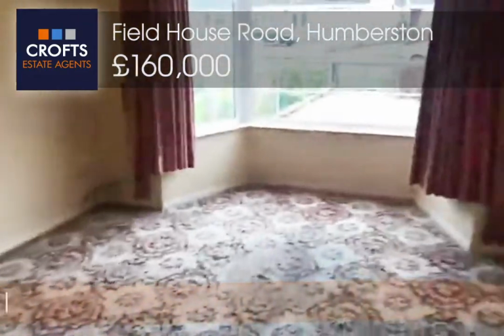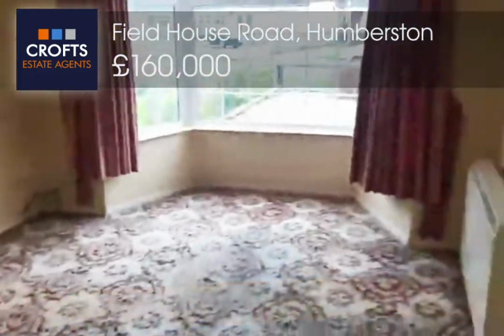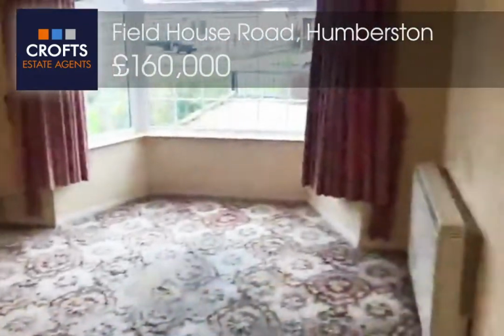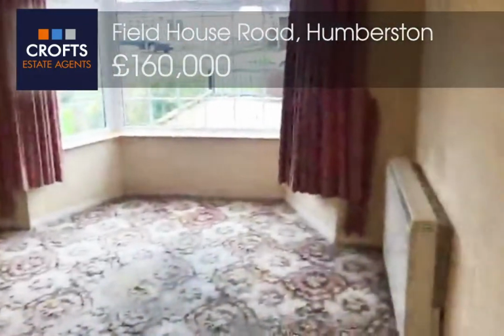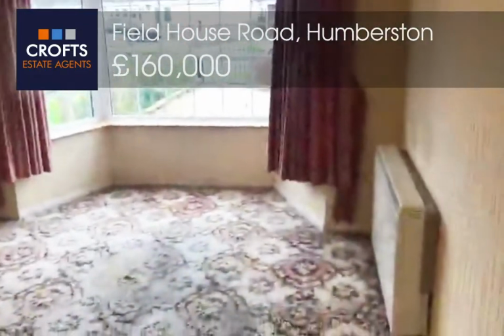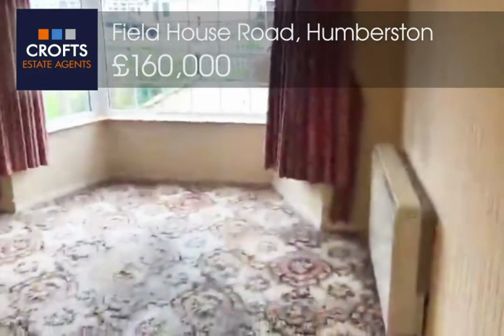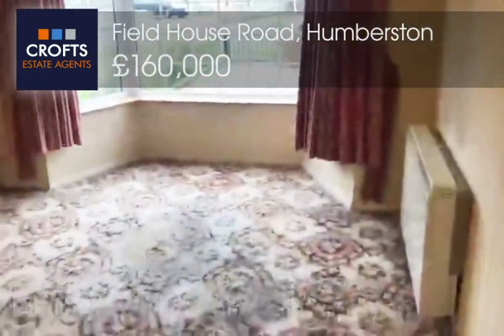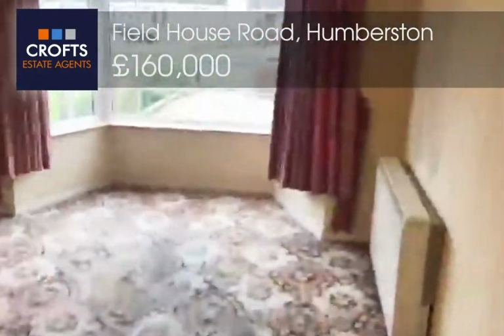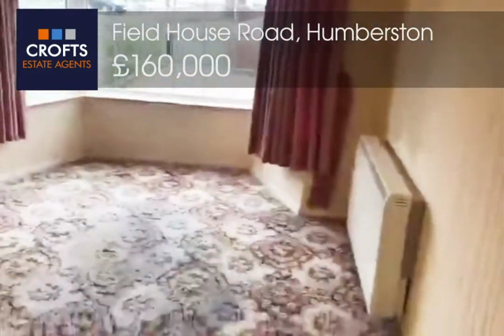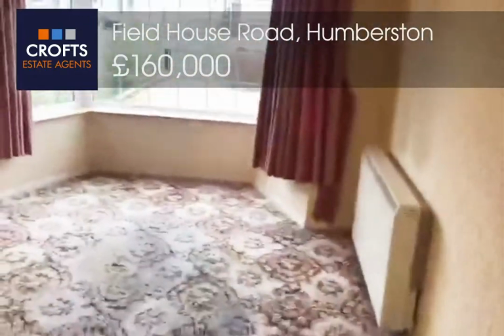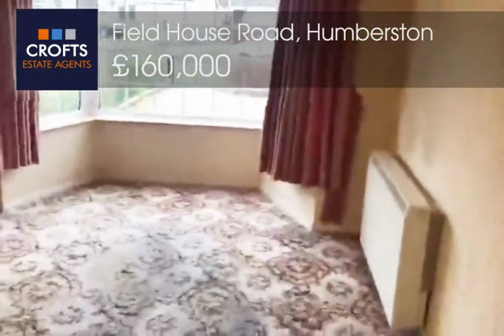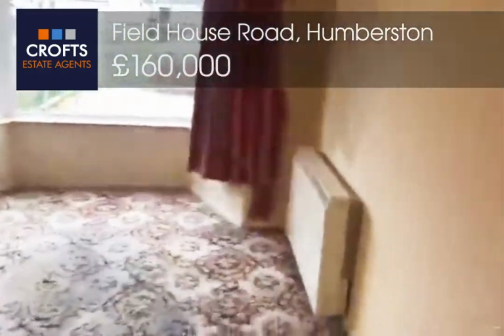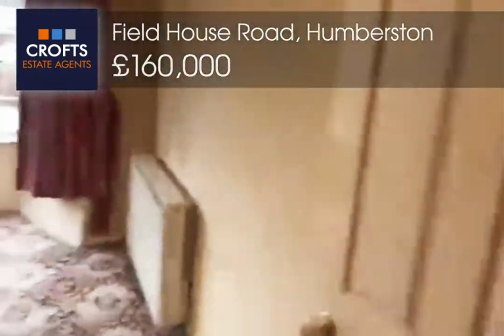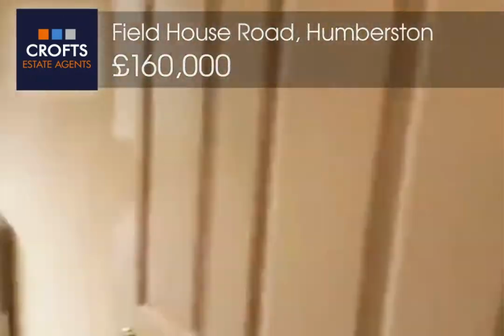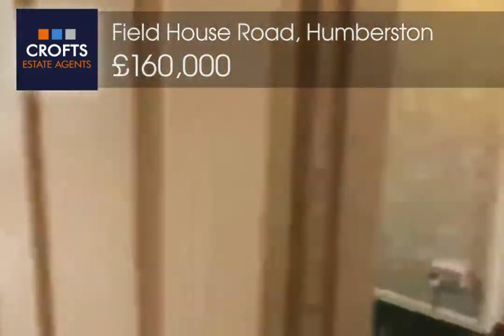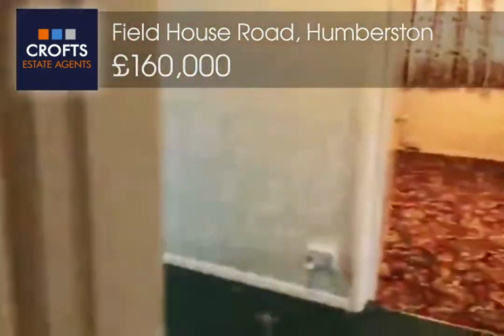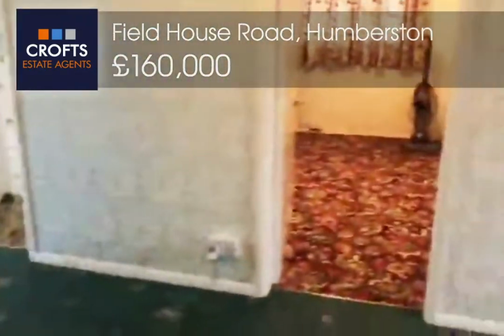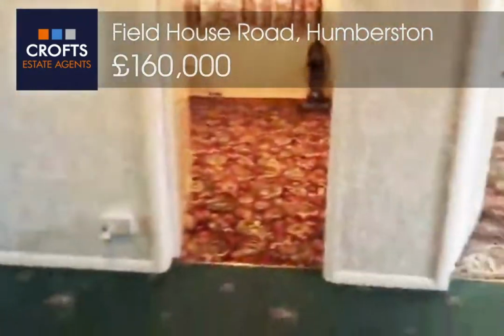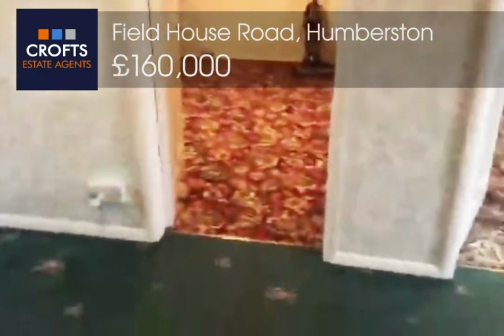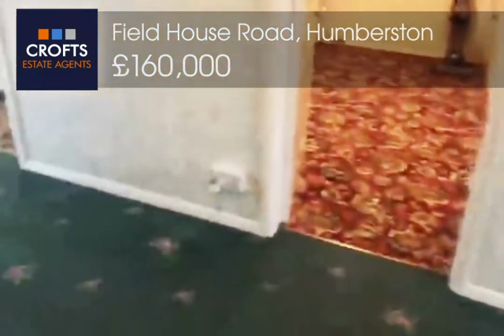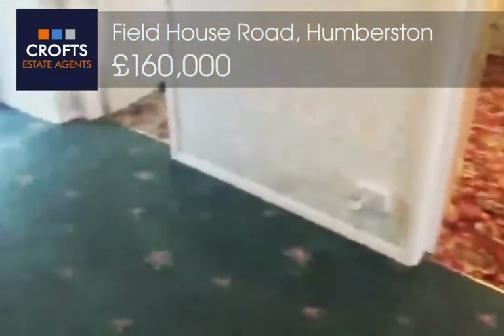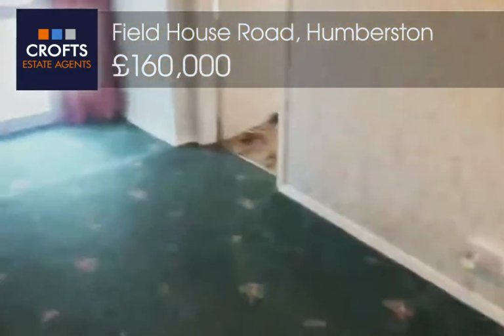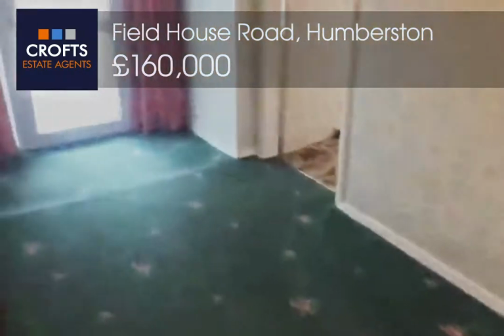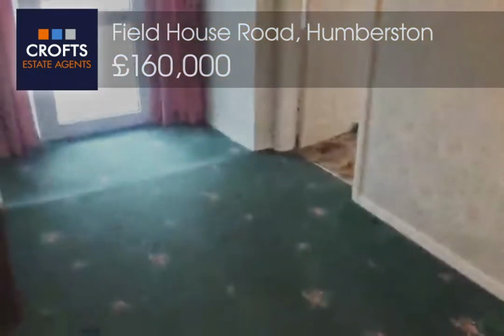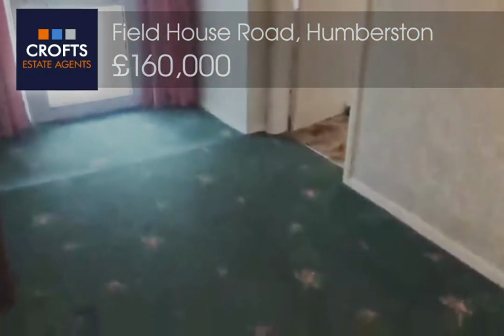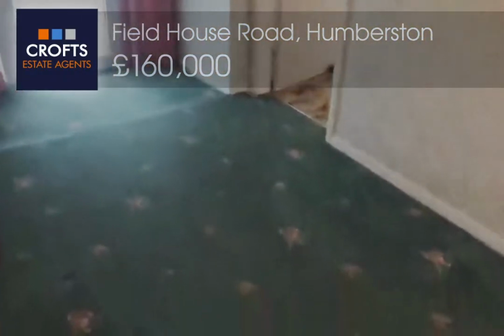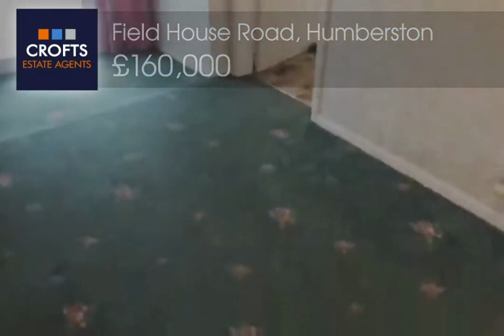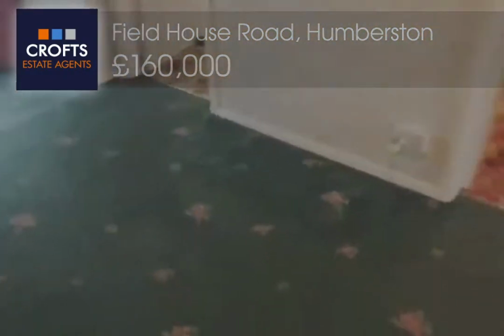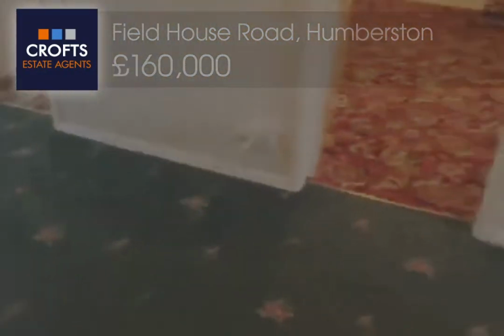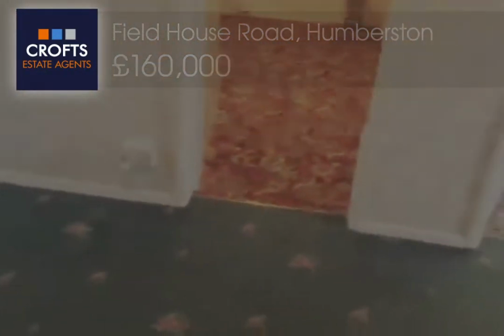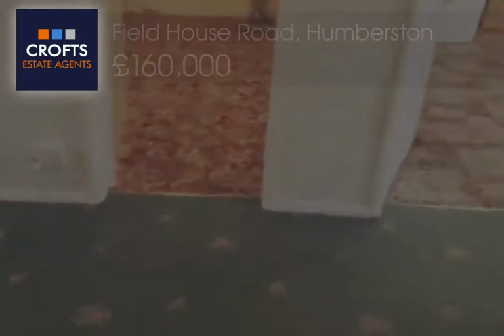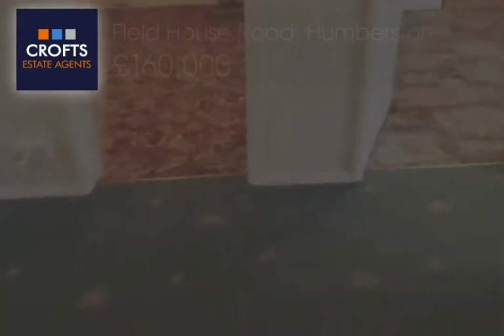If you would like to get a viewing booking for this property, please call Crofts Estate Agent on 01472 200 666.